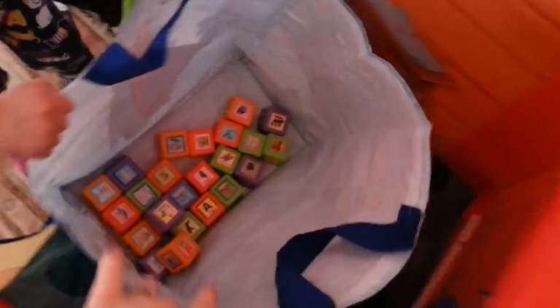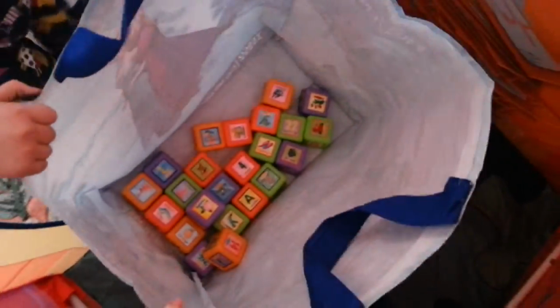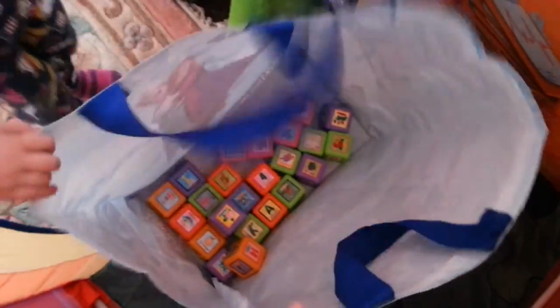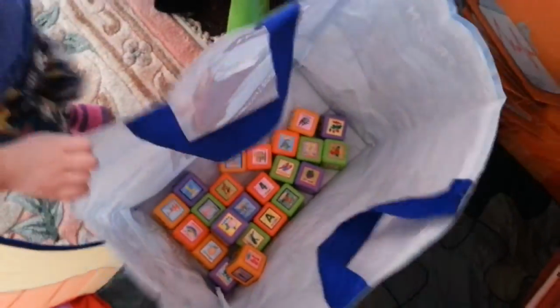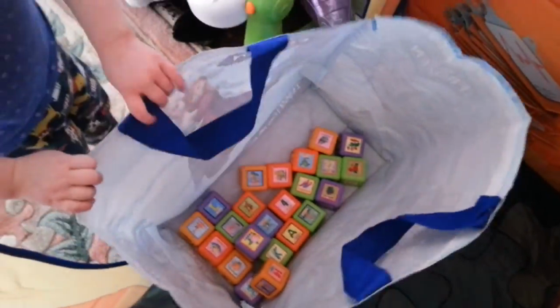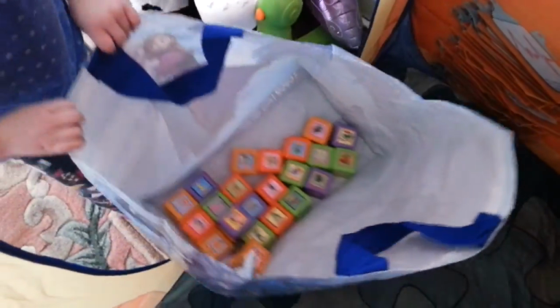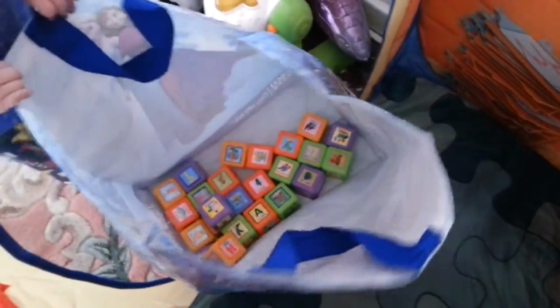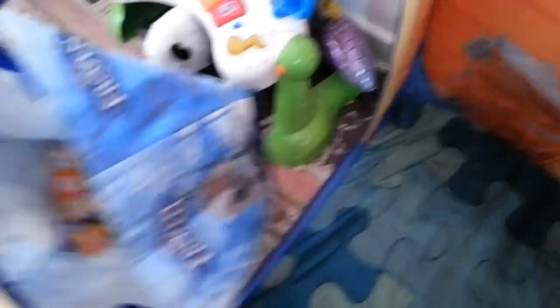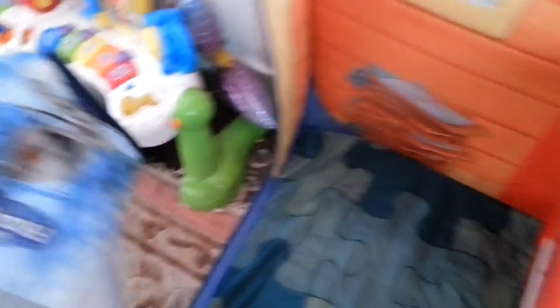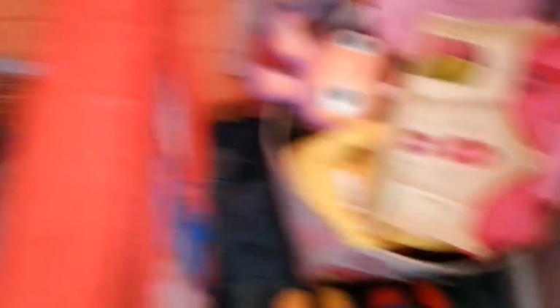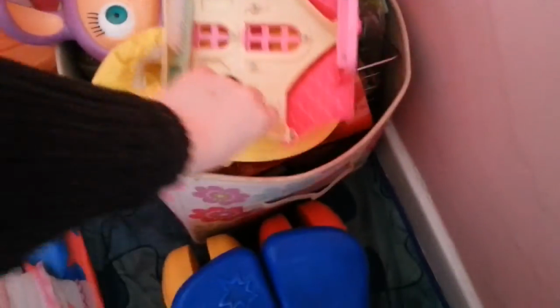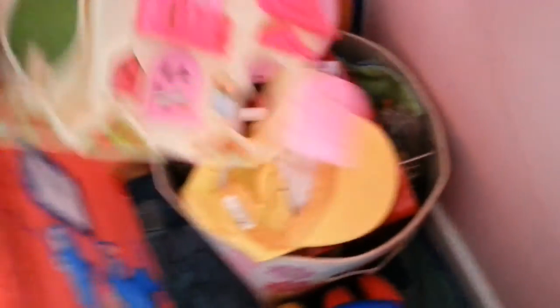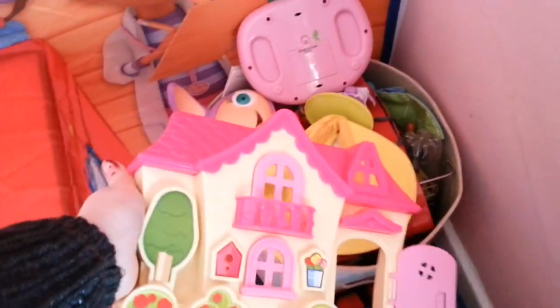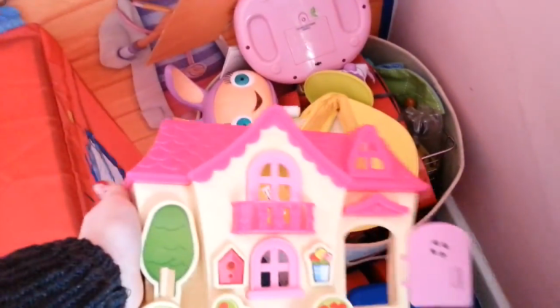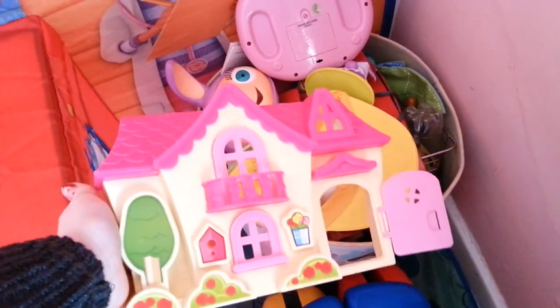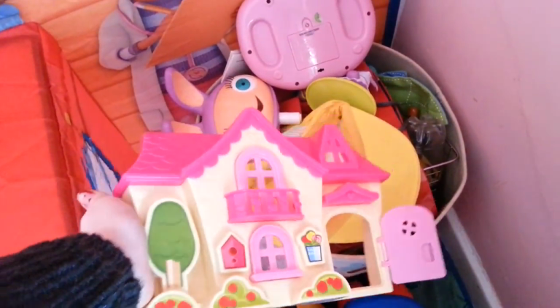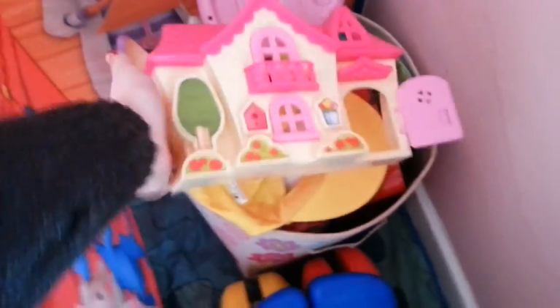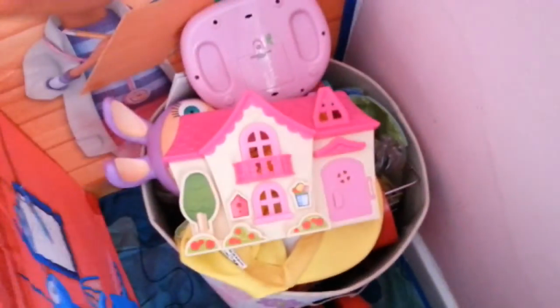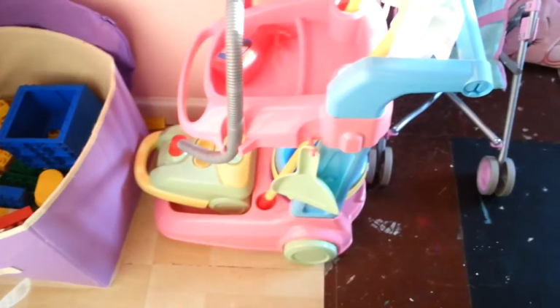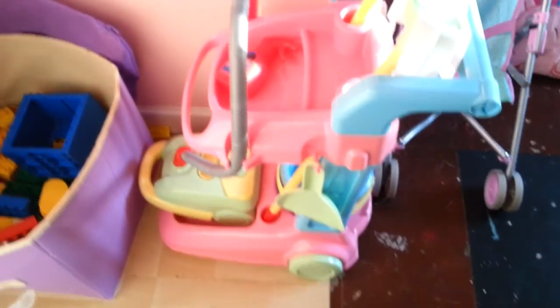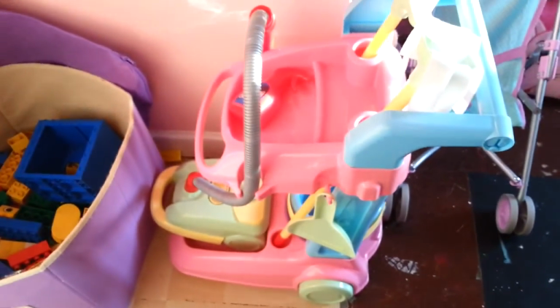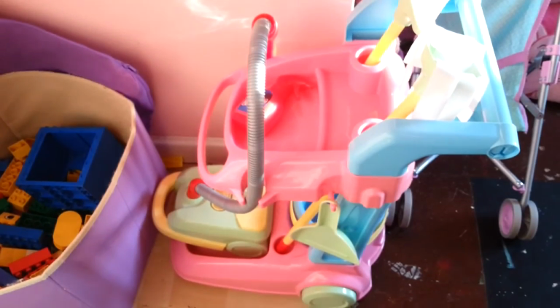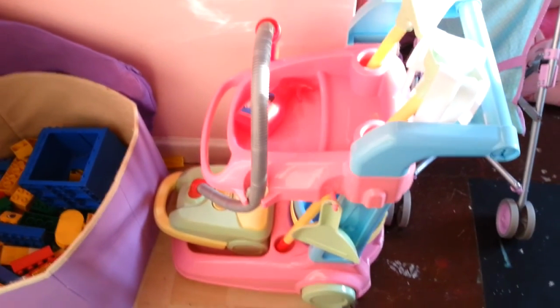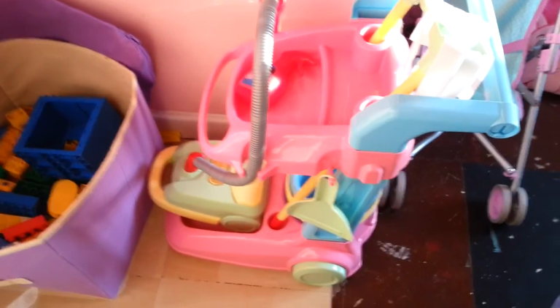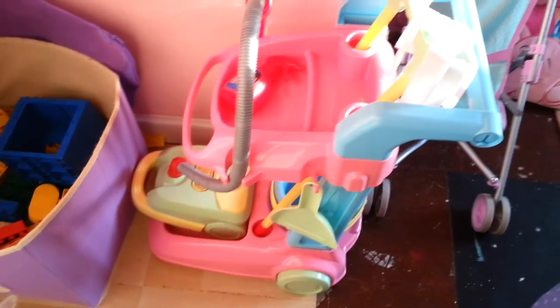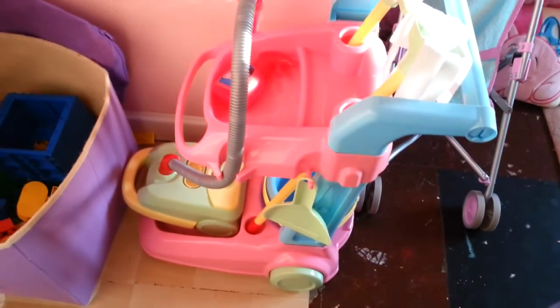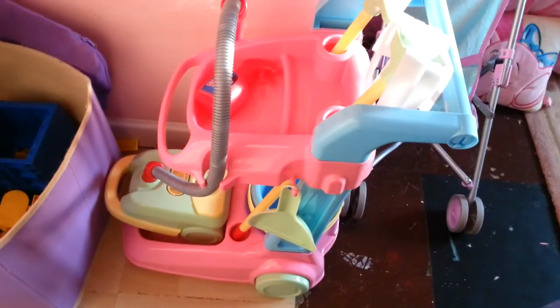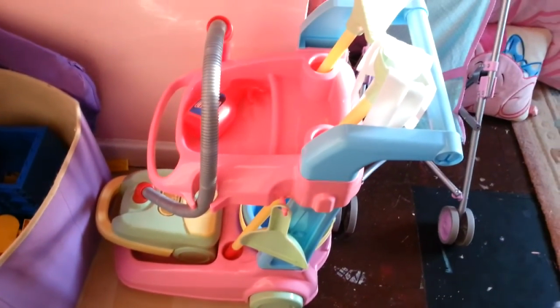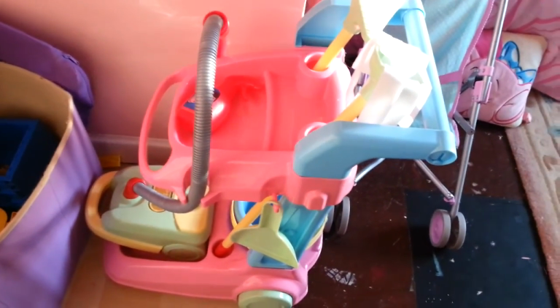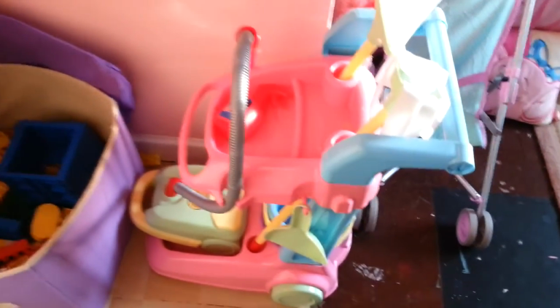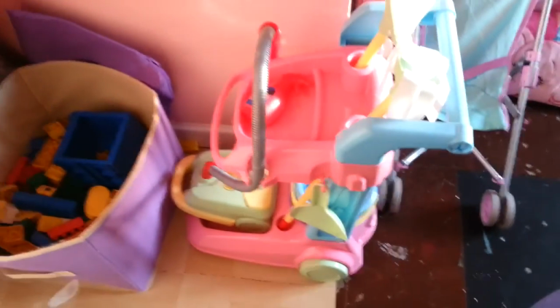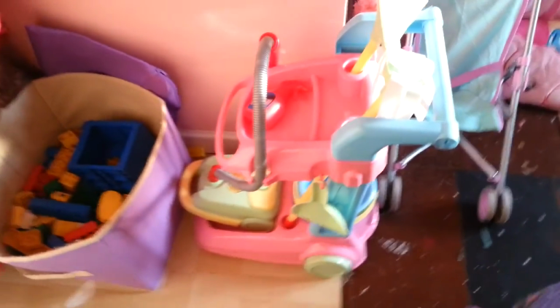She got all these bricks. You're a very lucky girl. And this doll's house as well, which my mum got her. She got this cleaning trolley, which was from your great-grandma.